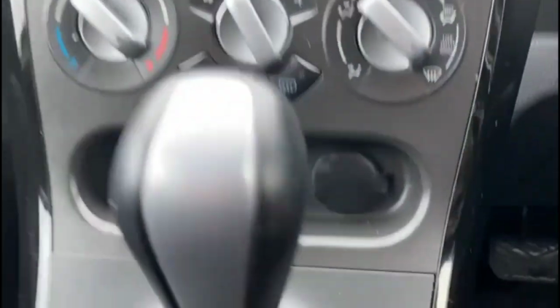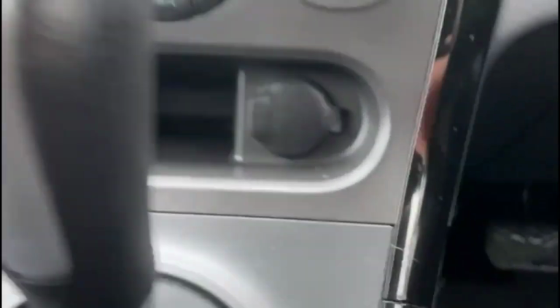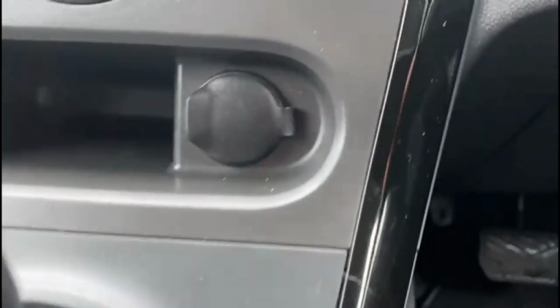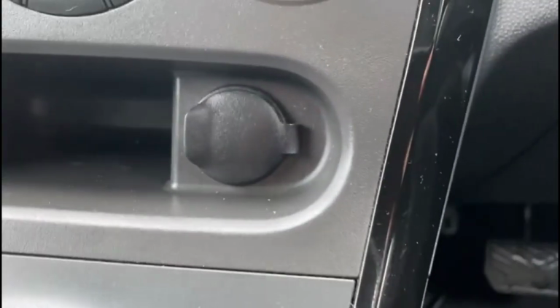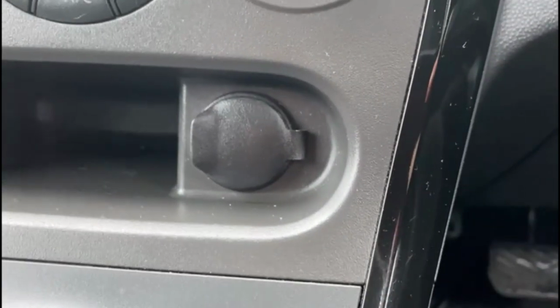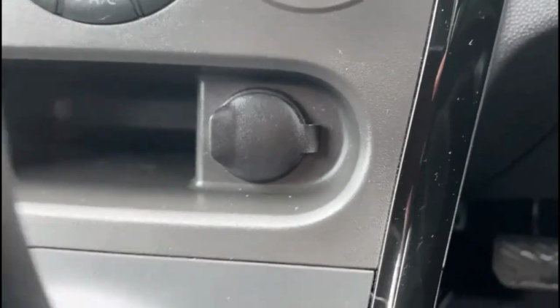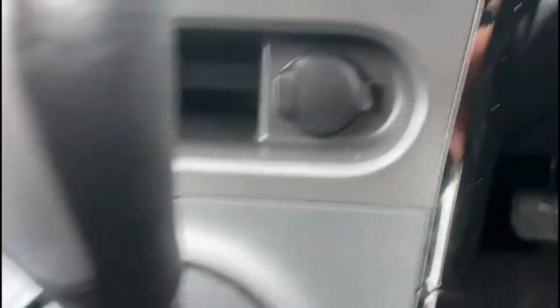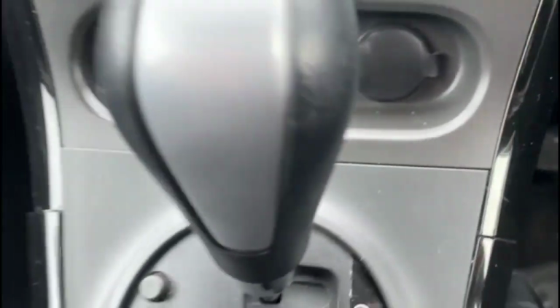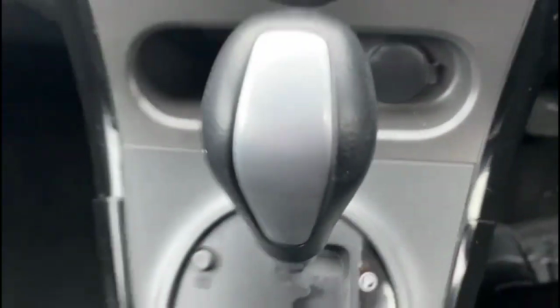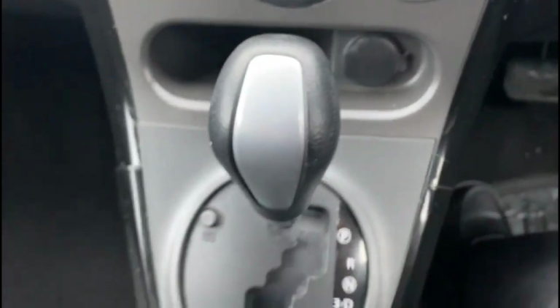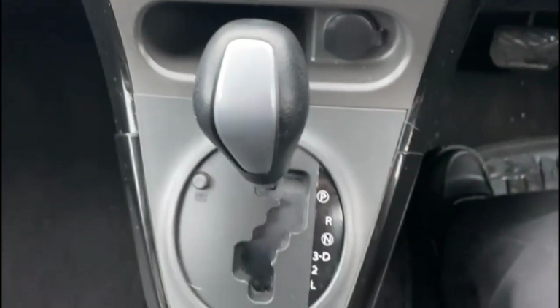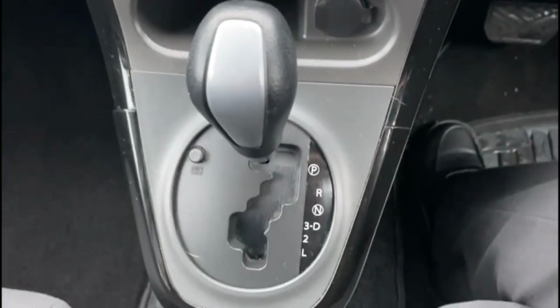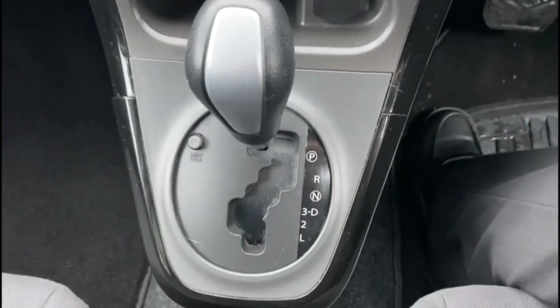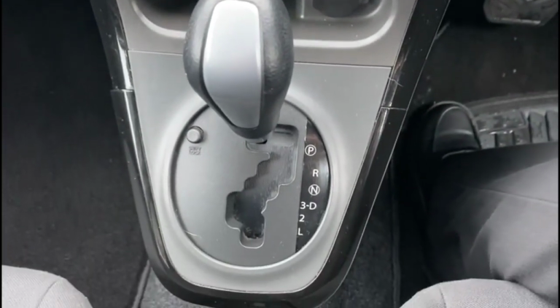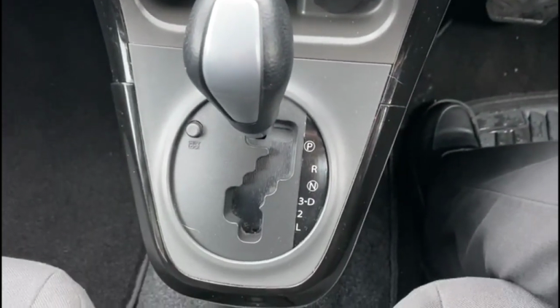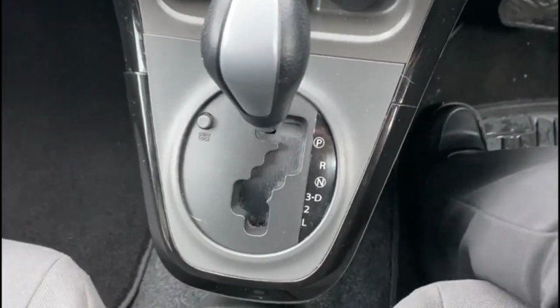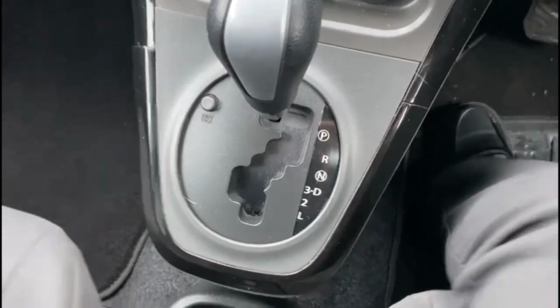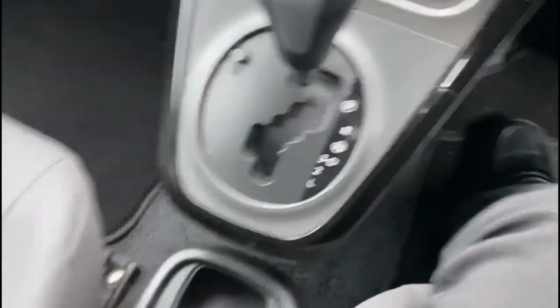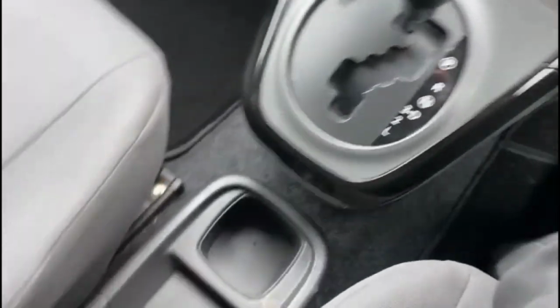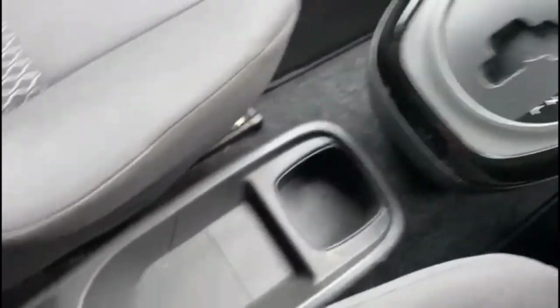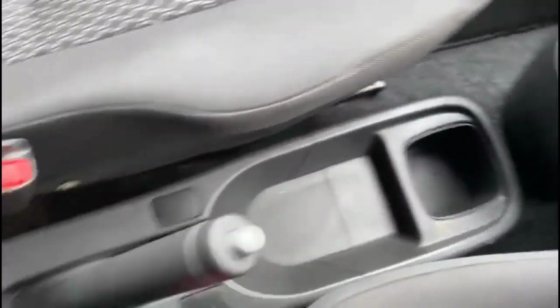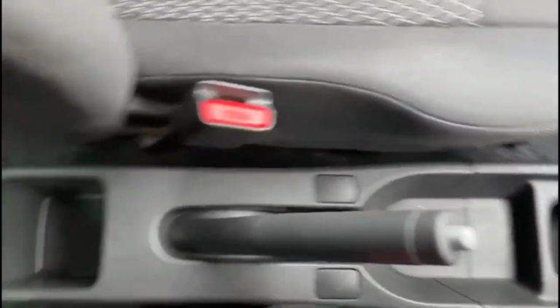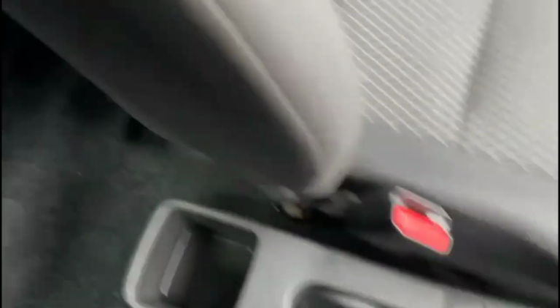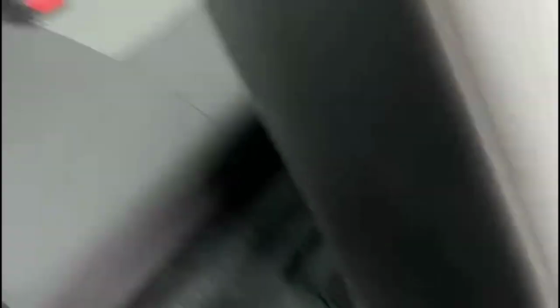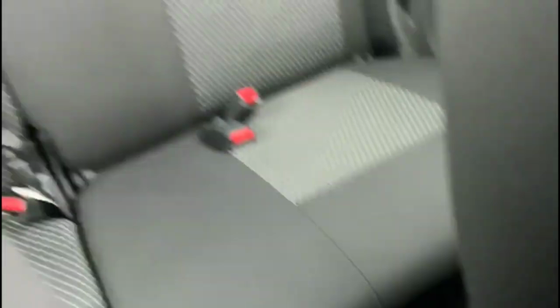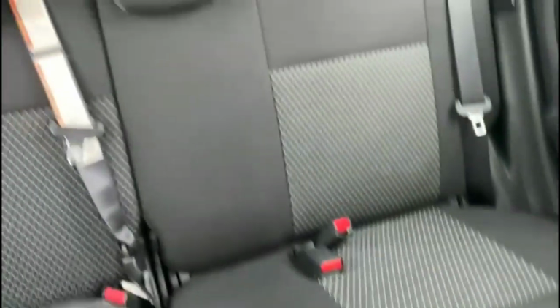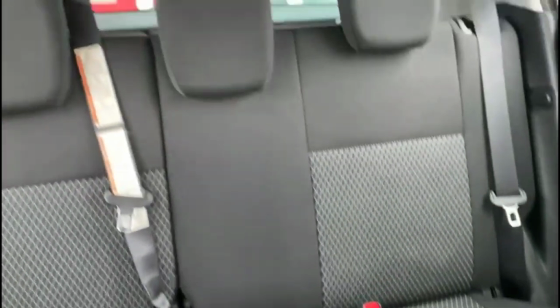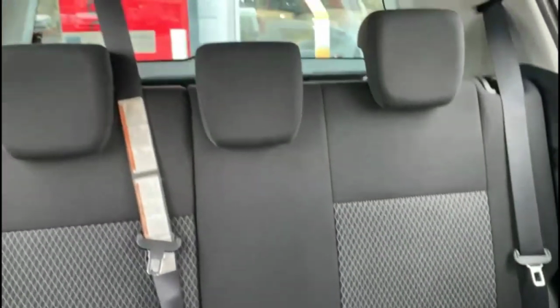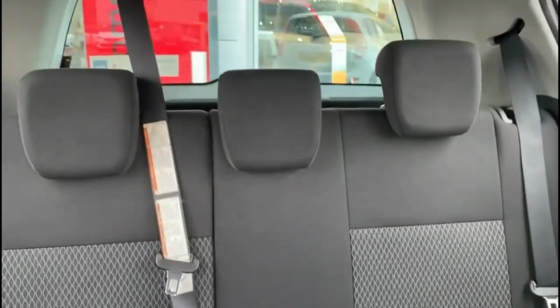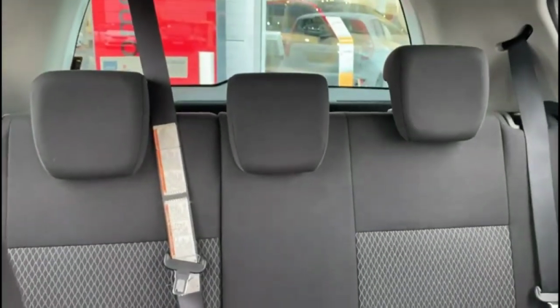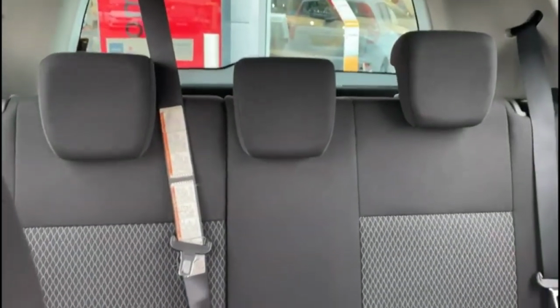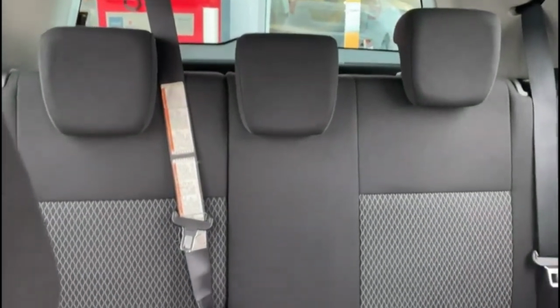Air conditioning, power sockets, automatic gearbox, rear headrests, and ISOFIX provision.